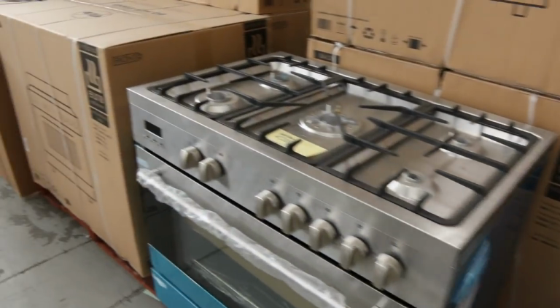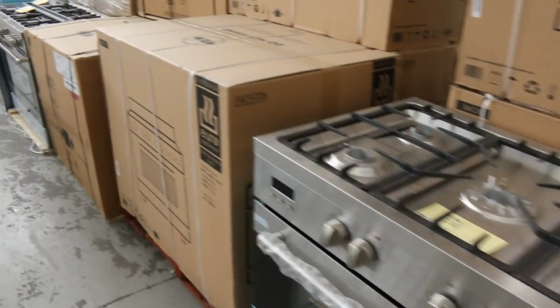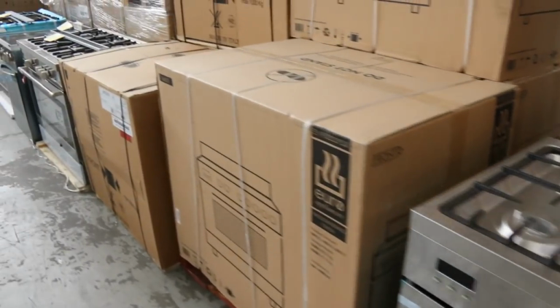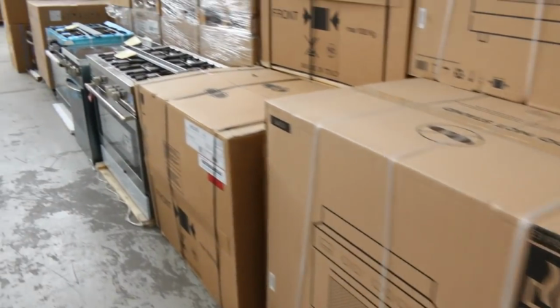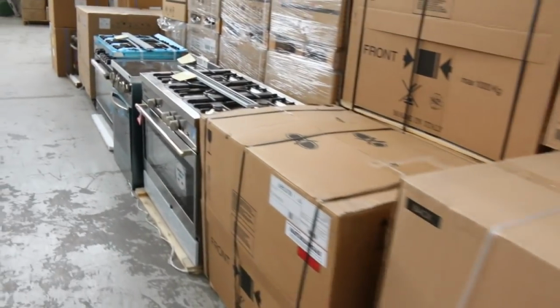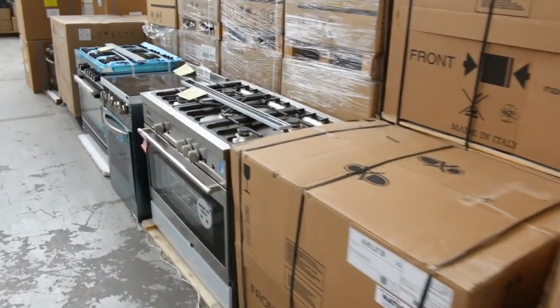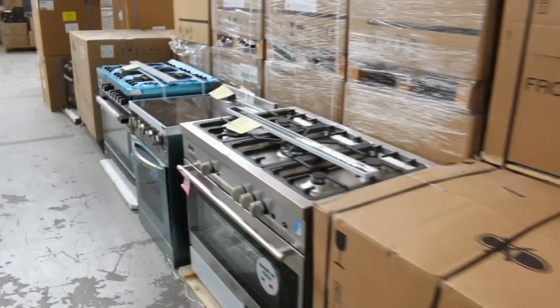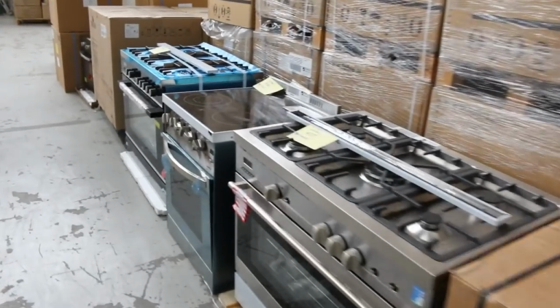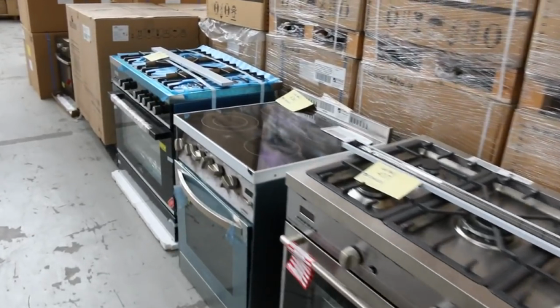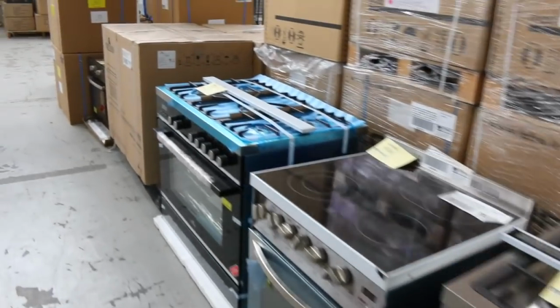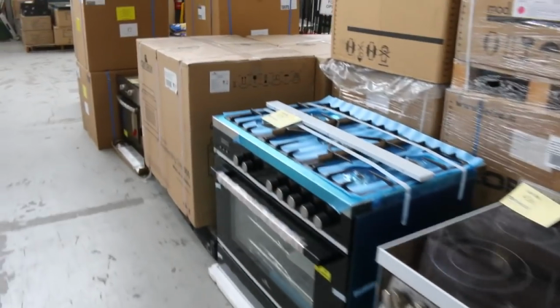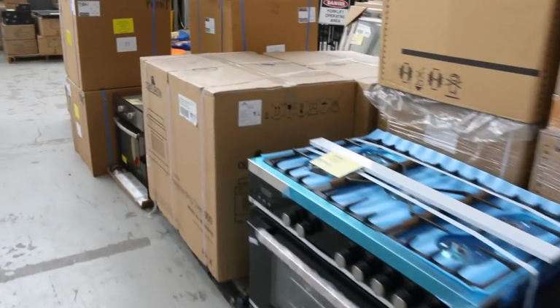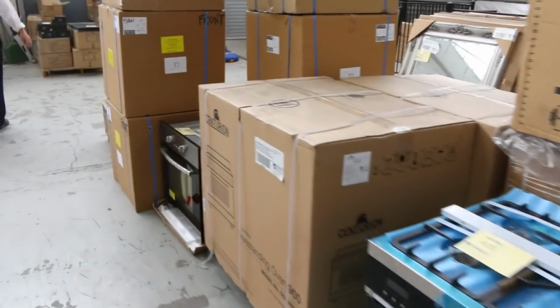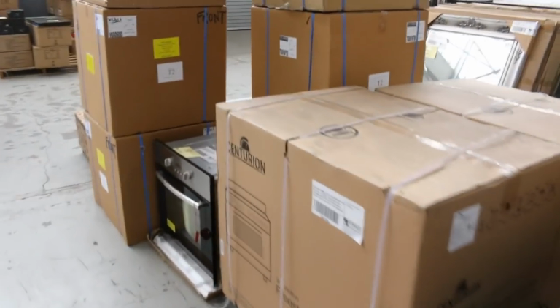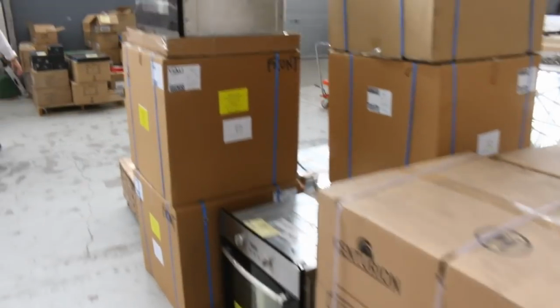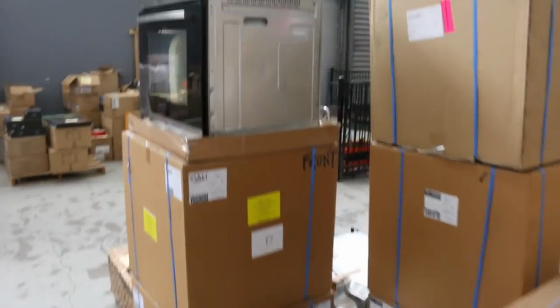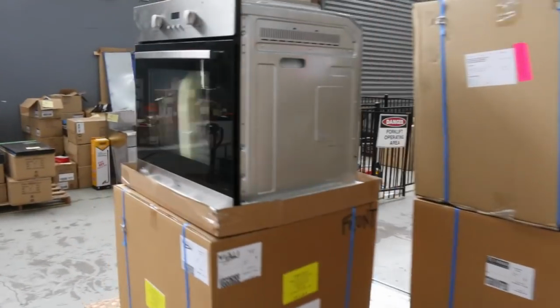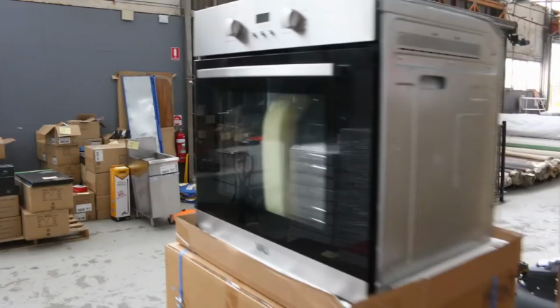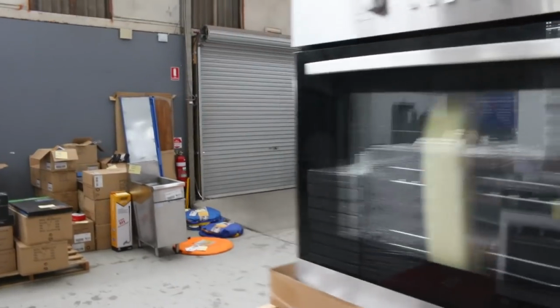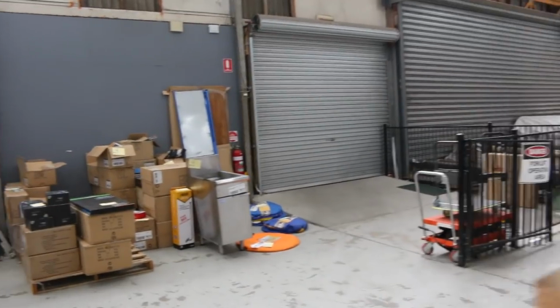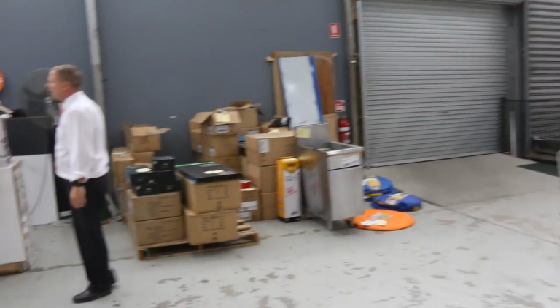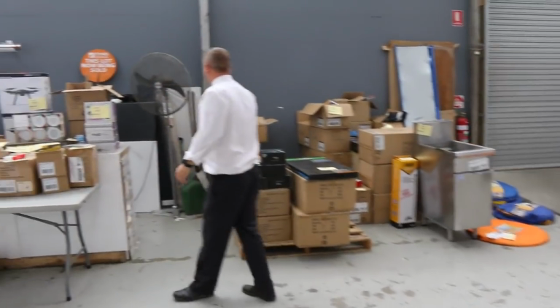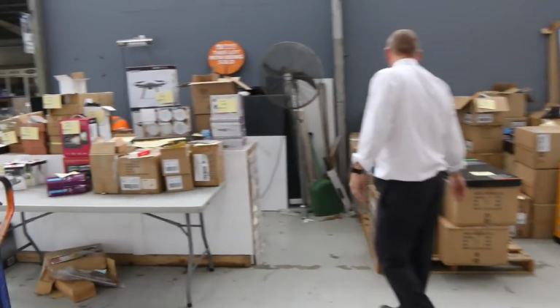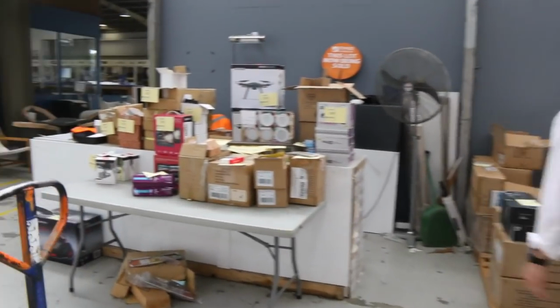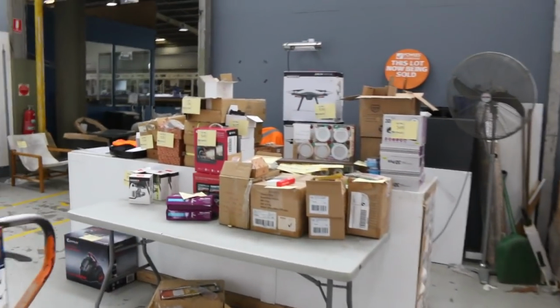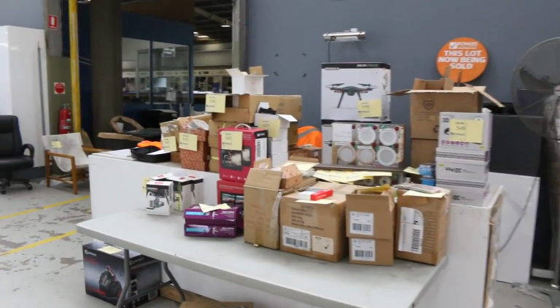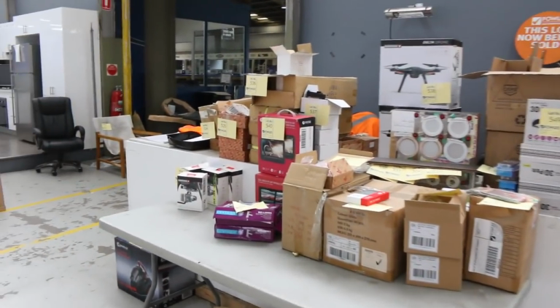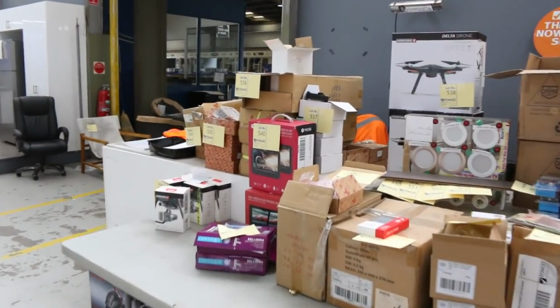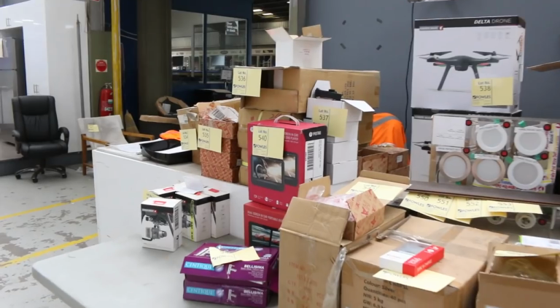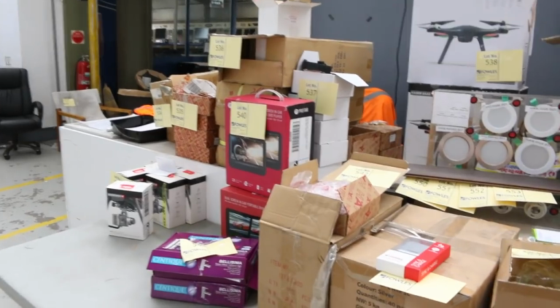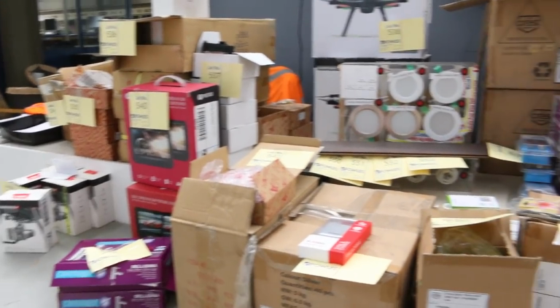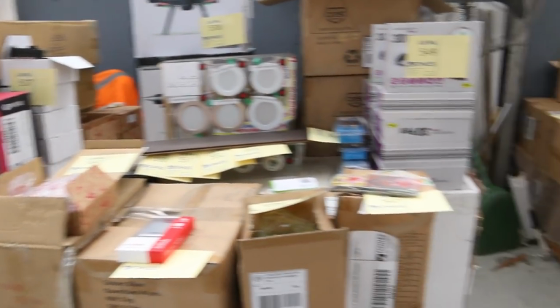Through here we've got more freestanding cookers, wall ovens, and a stack of unreserved stuff at the front here — just some good, fun bits and pieces. I can see some drones there, all sorts of bits and pieces. That's always a bit of fun and makes it worth your while getting along here.